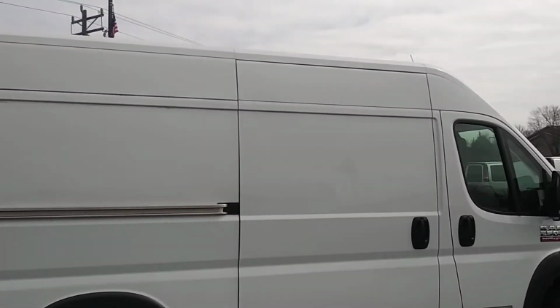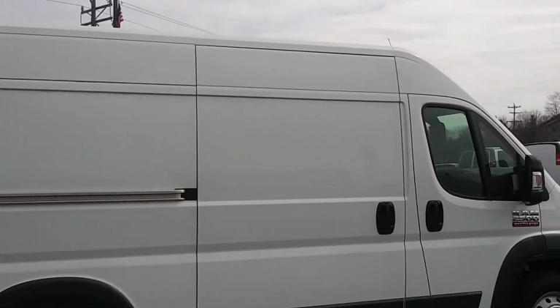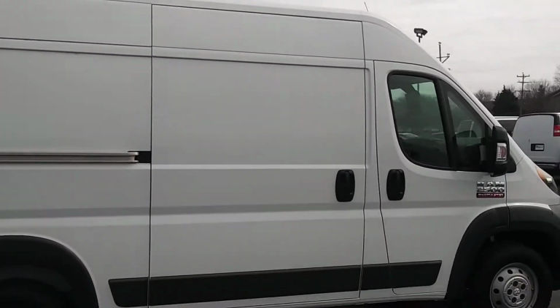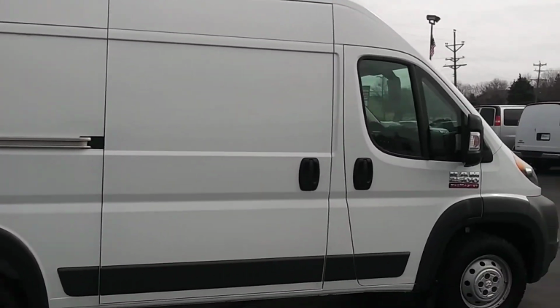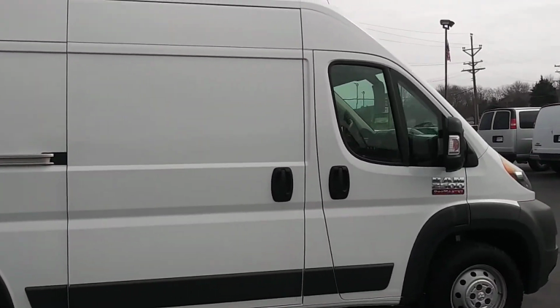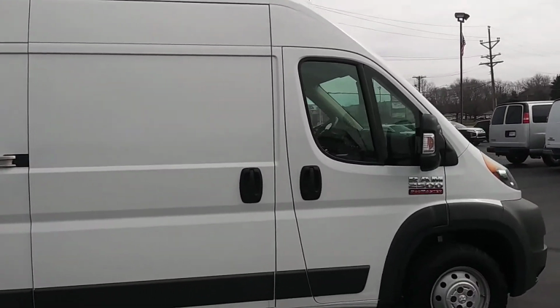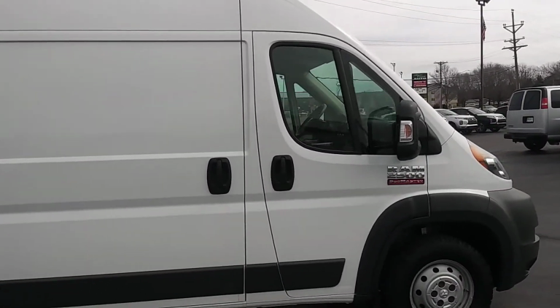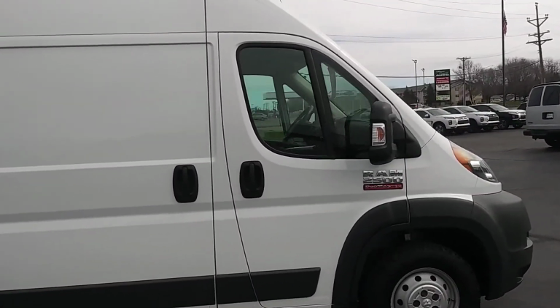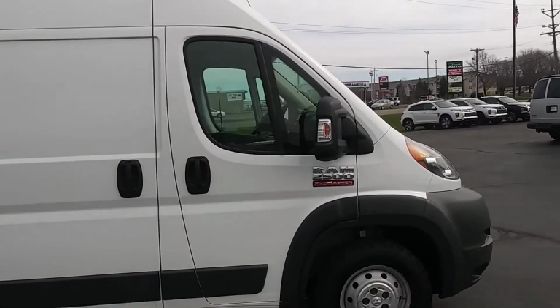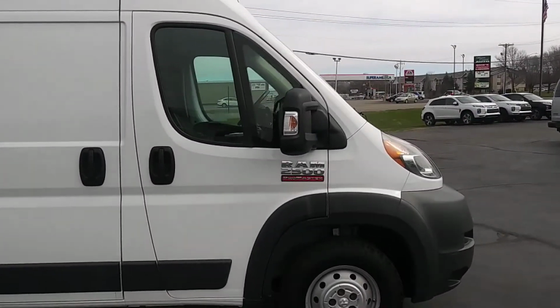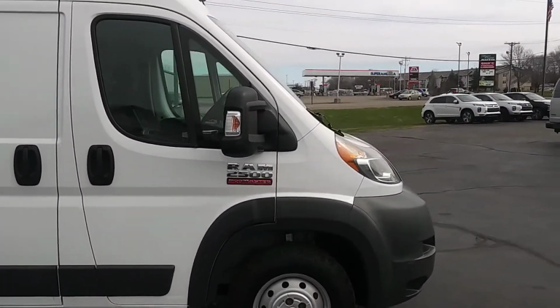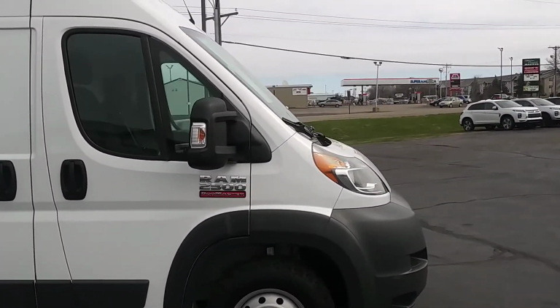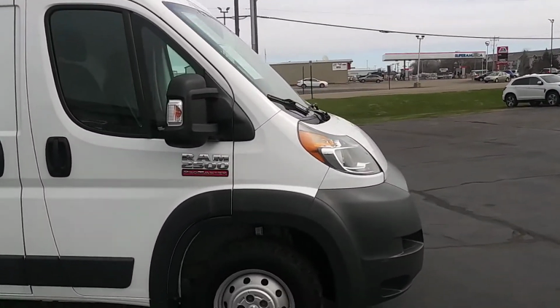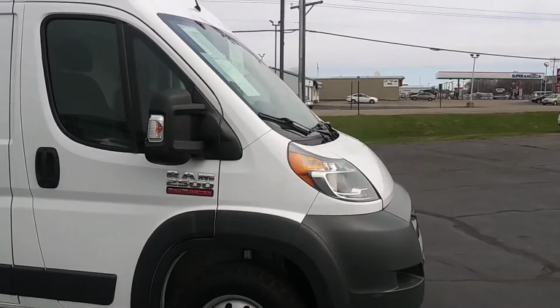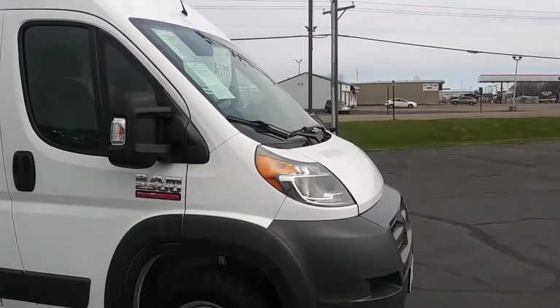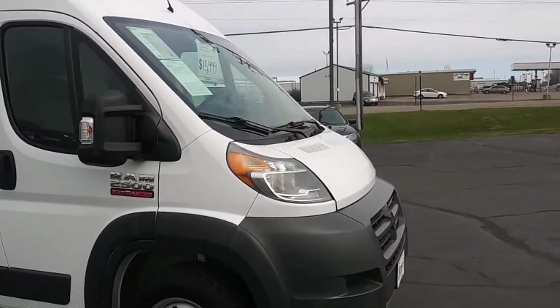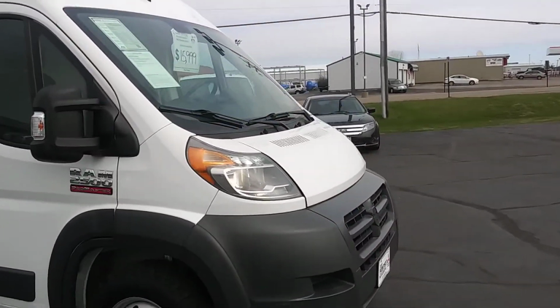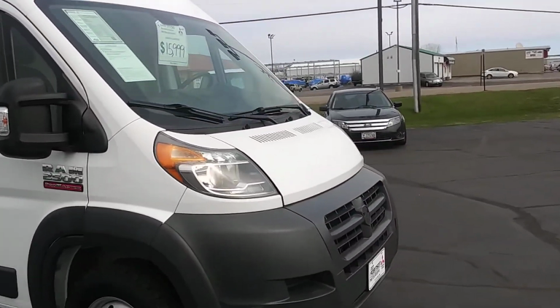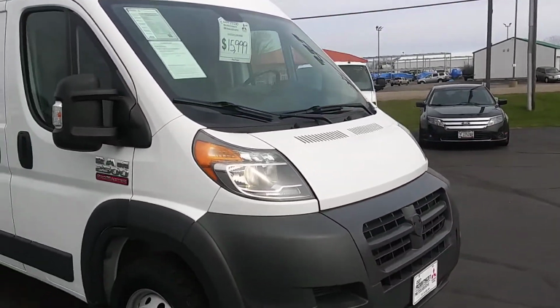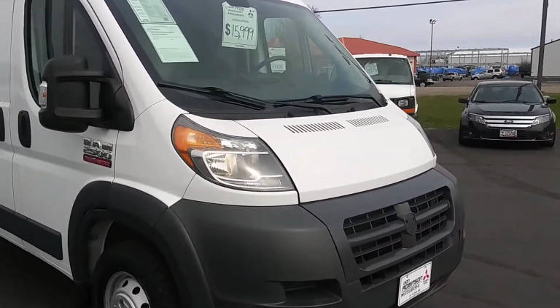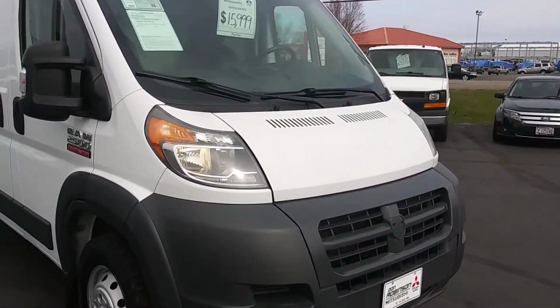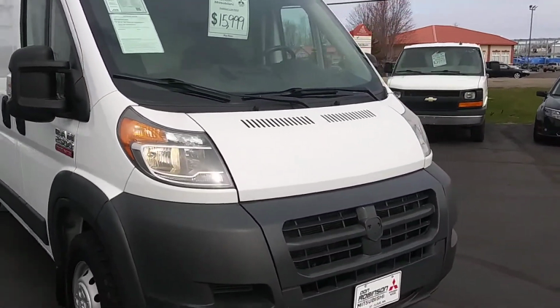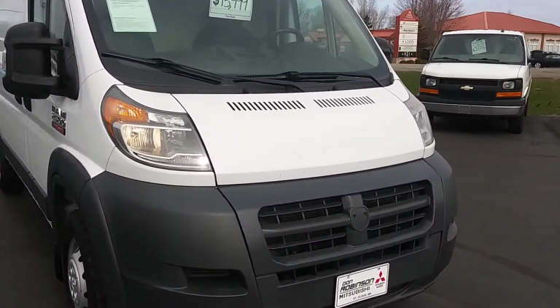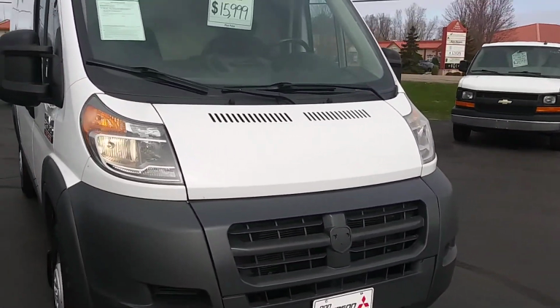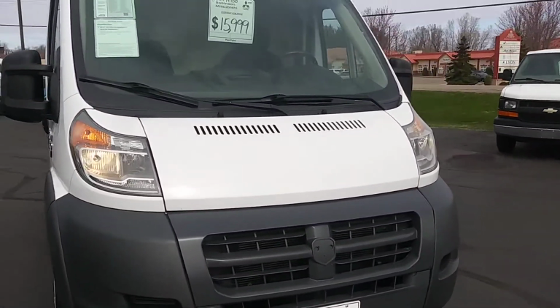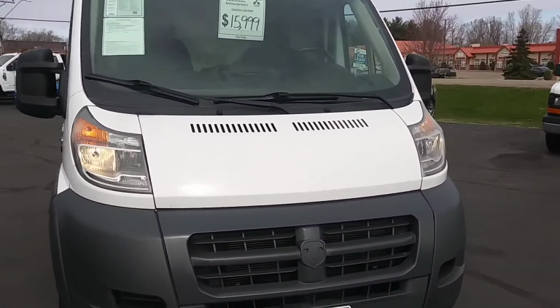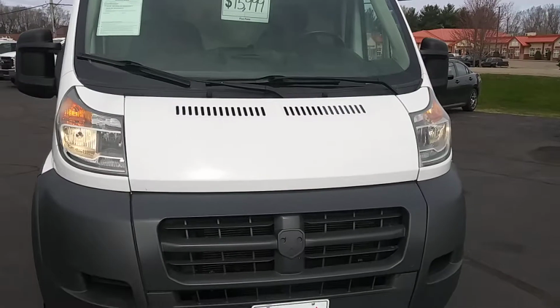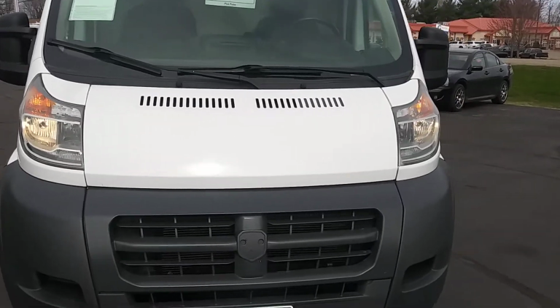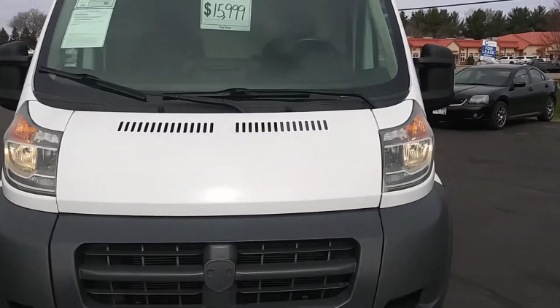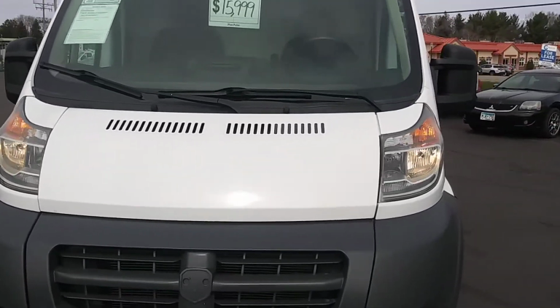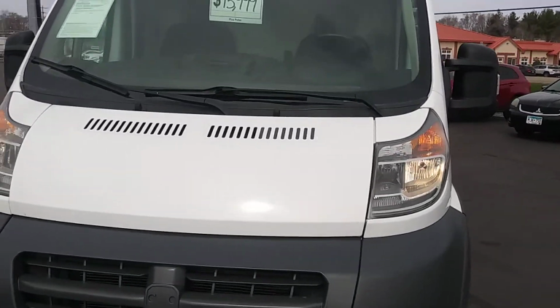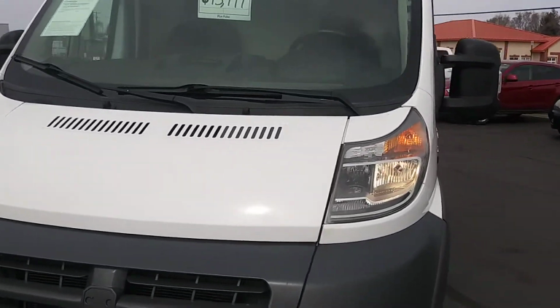Like I said, it's clean. Runs very, very nice. If you're looking for a nice work van, this would be the one. It's a 2015 with 155,000 miles on it for $15,999.